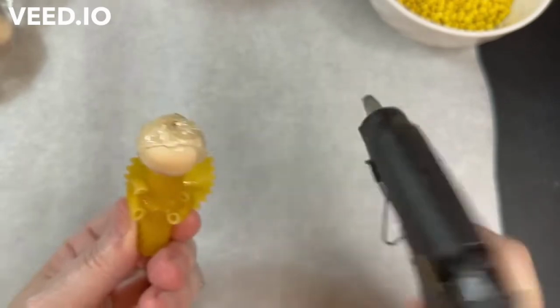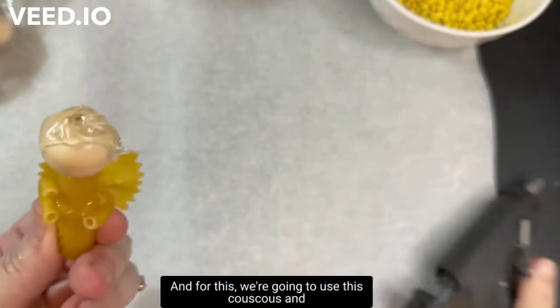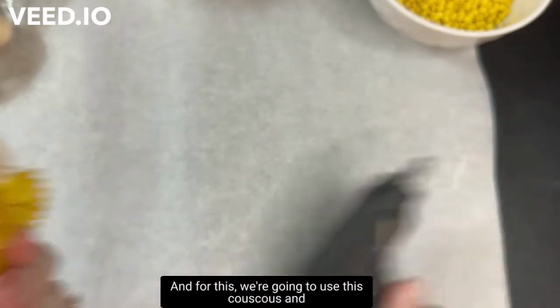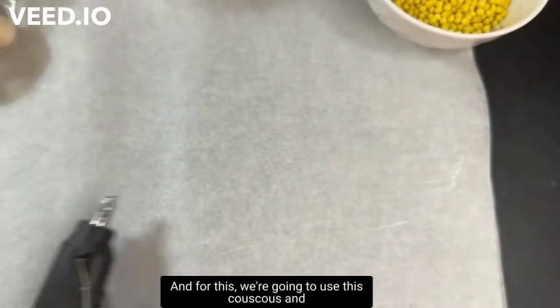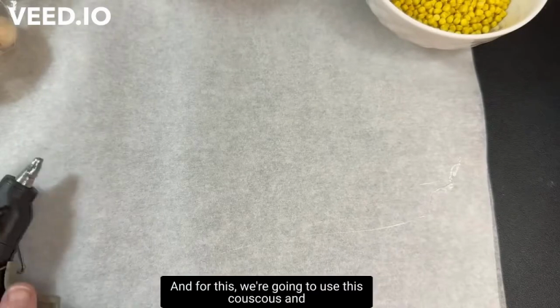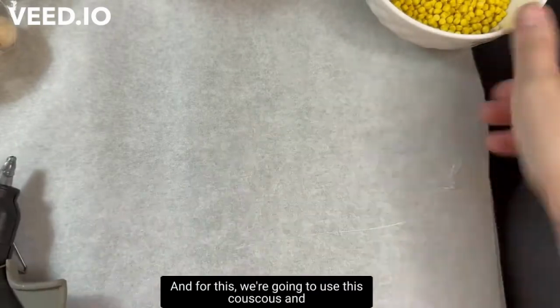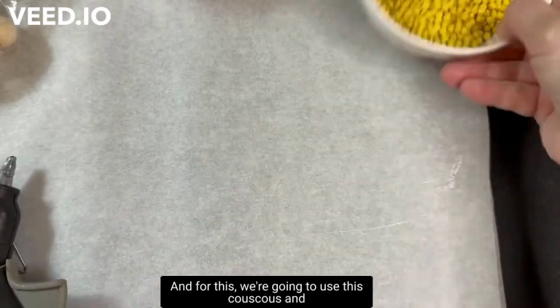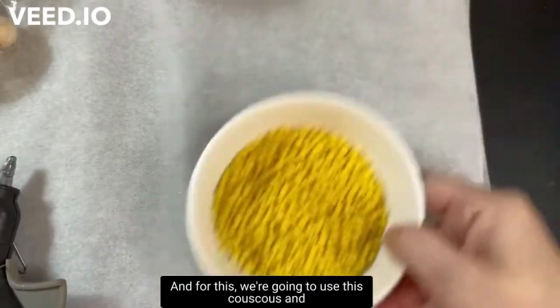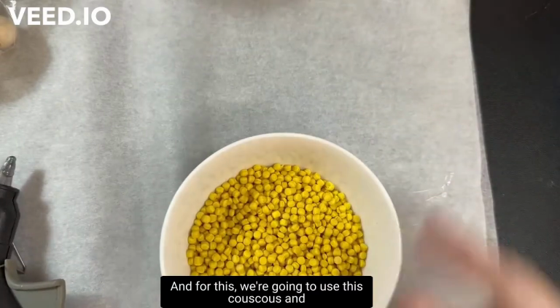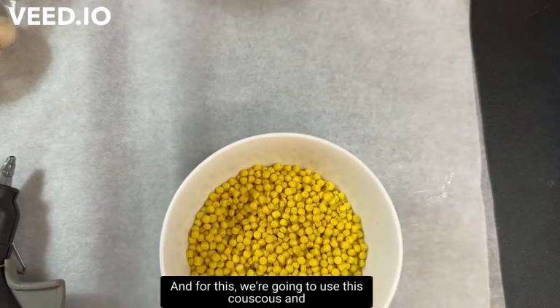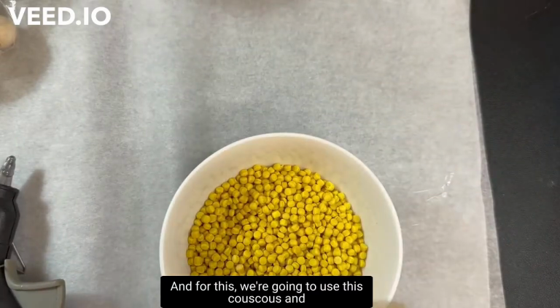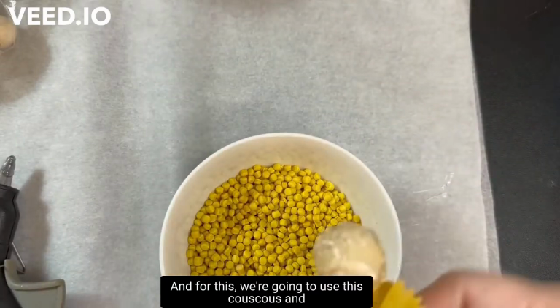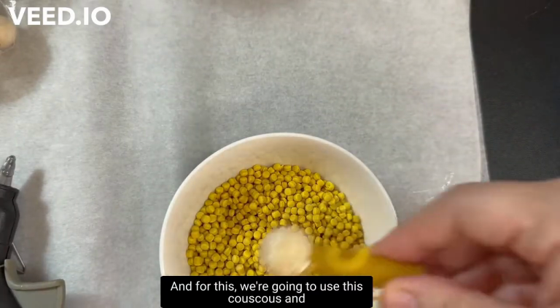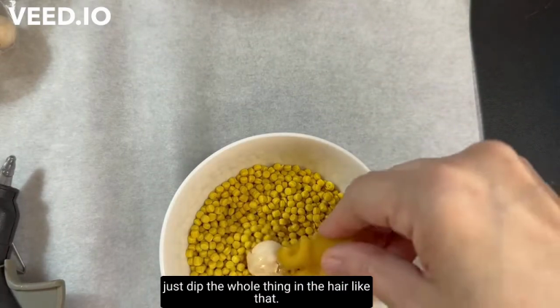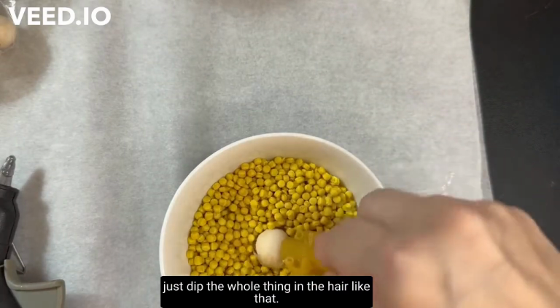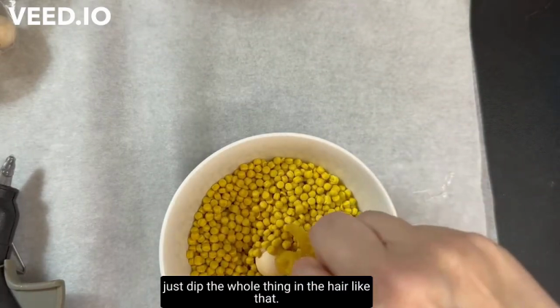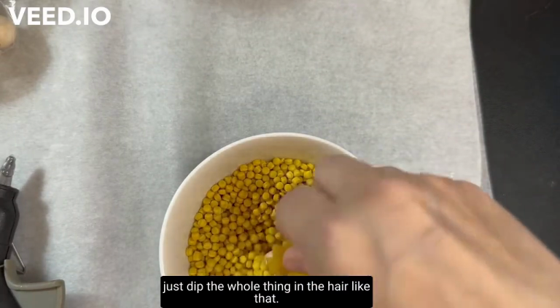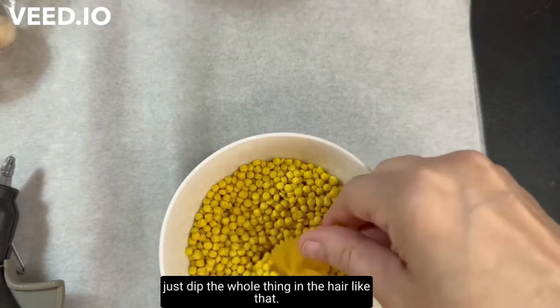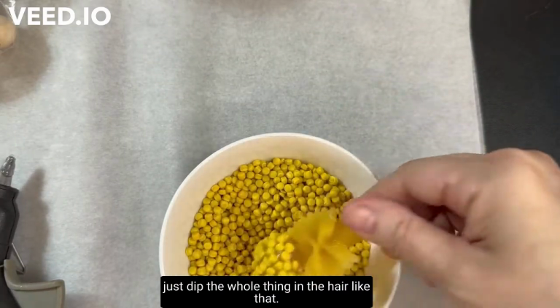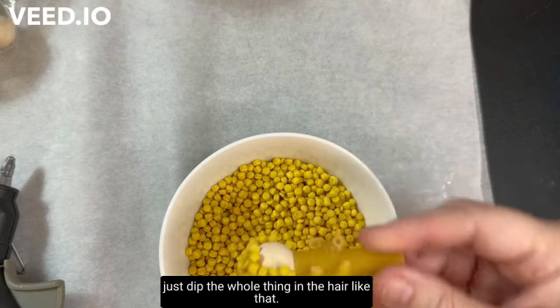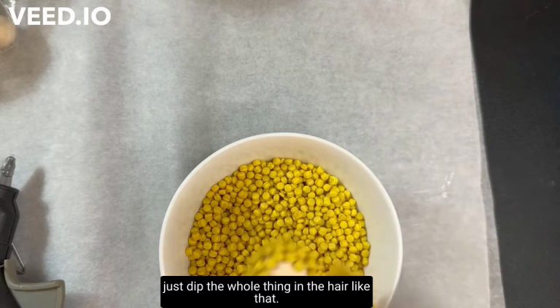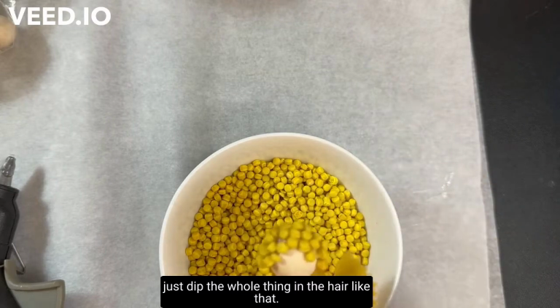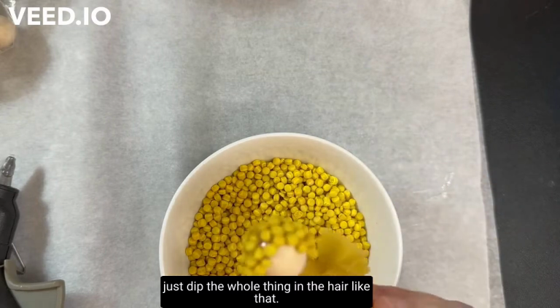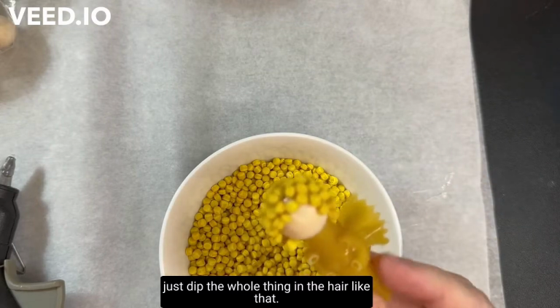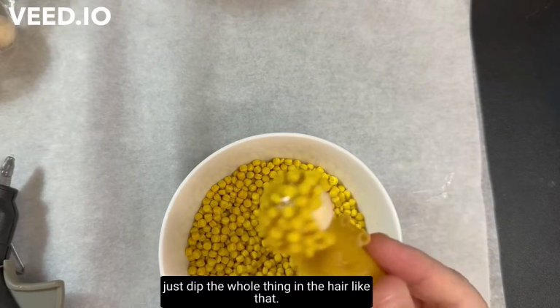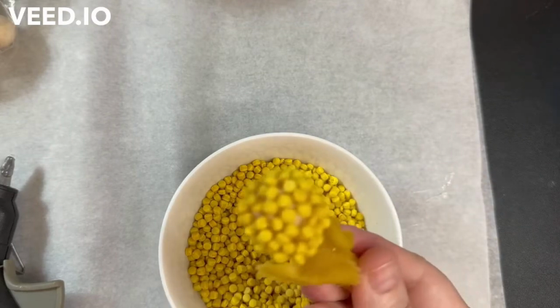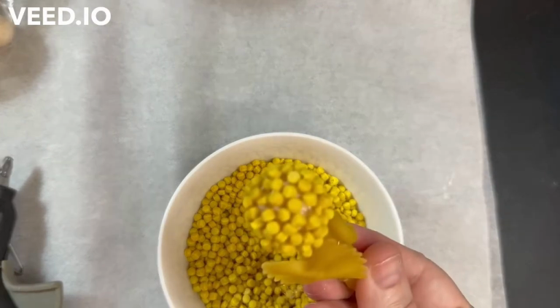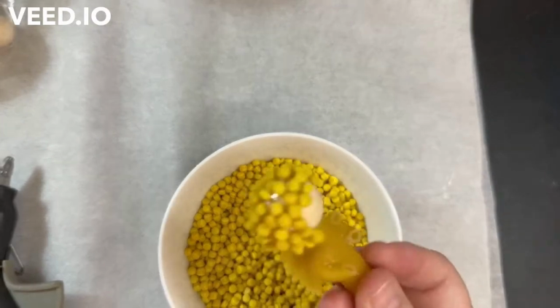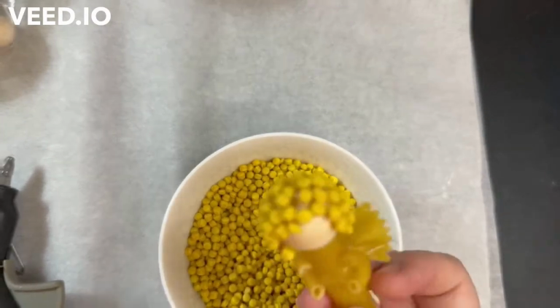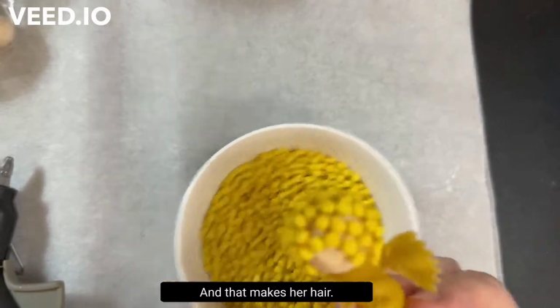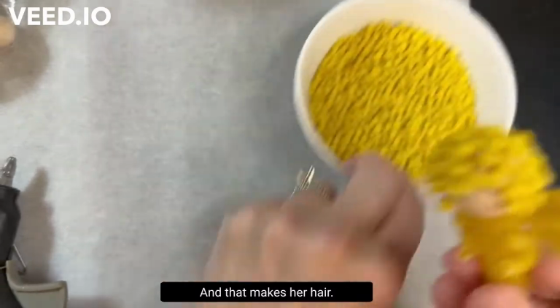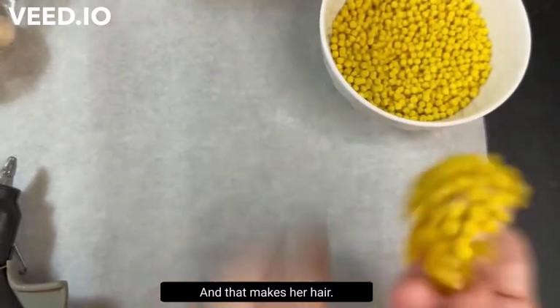For the hair we're going to use the couscous and just dip the whole head into it — and that makes her hair.